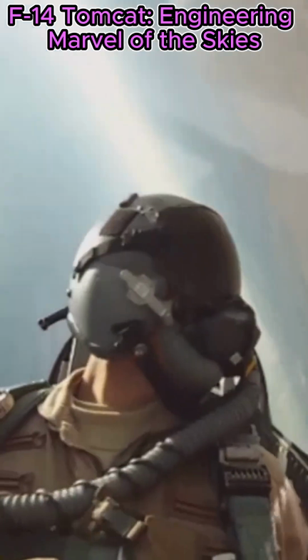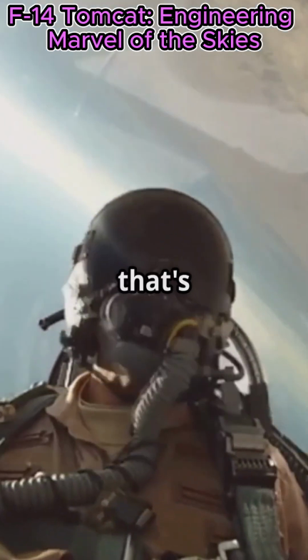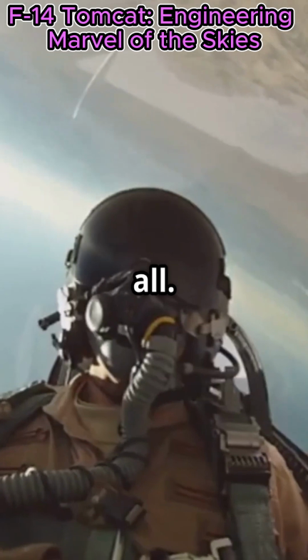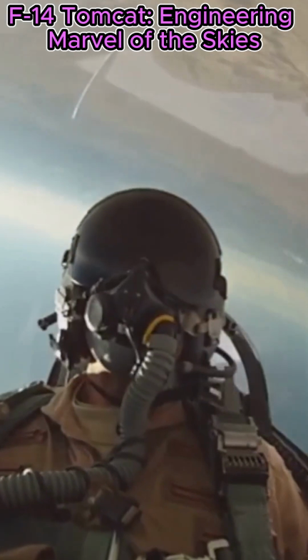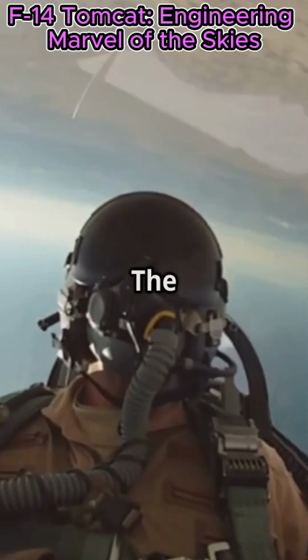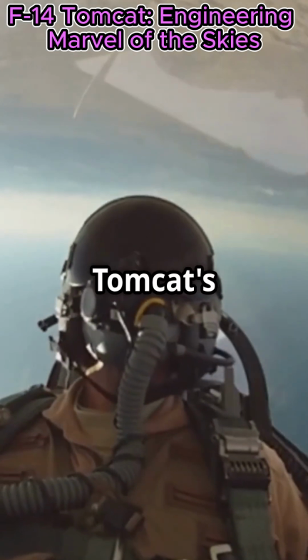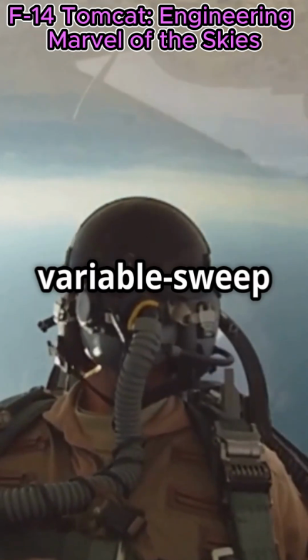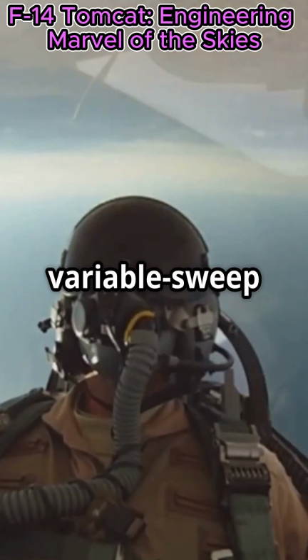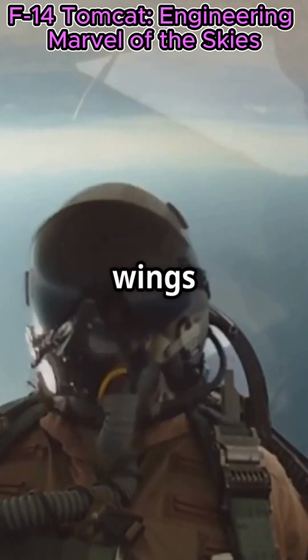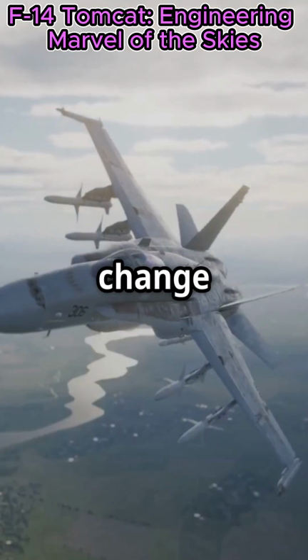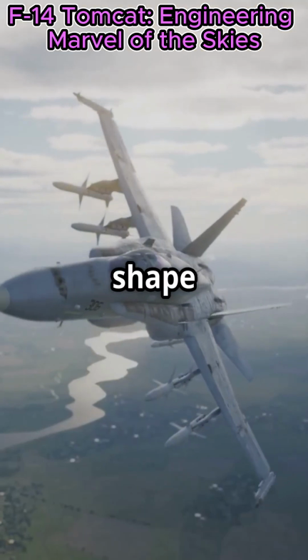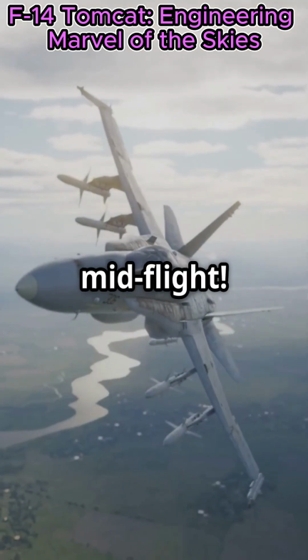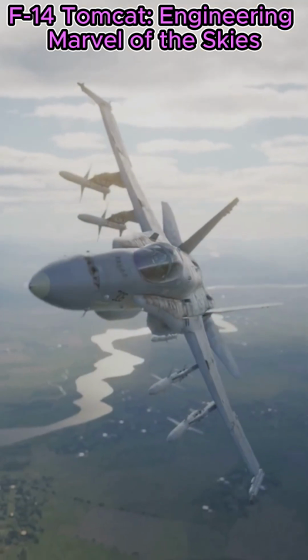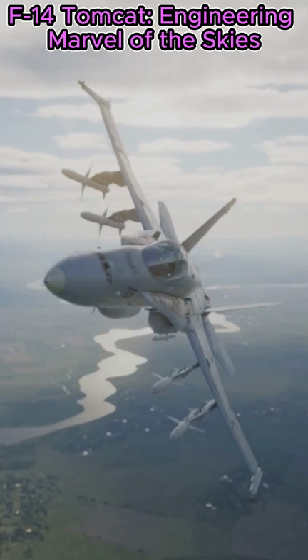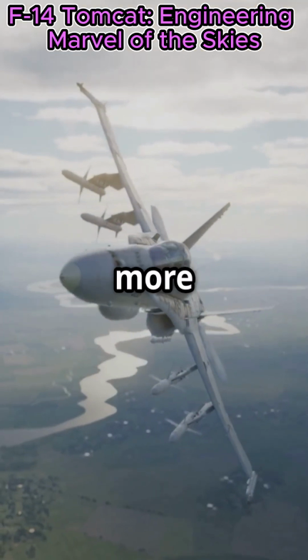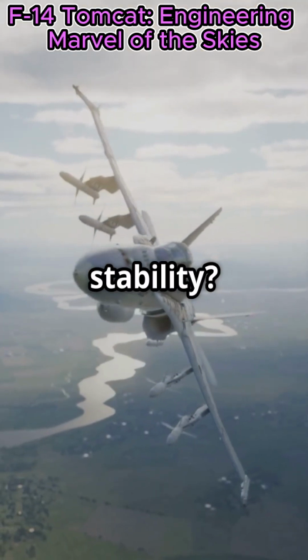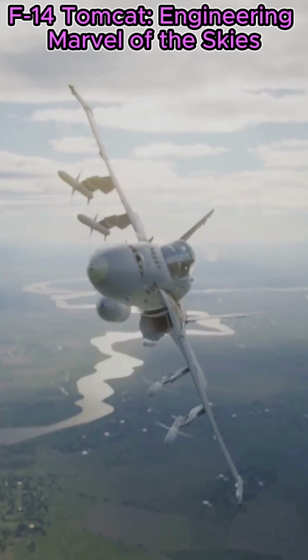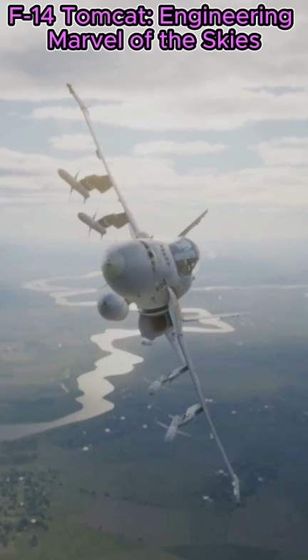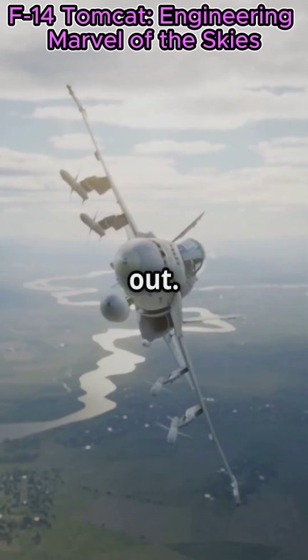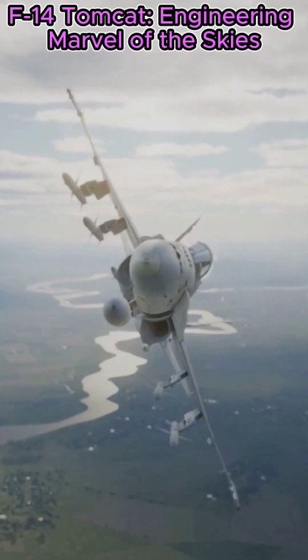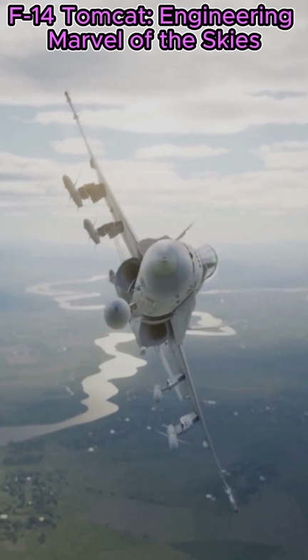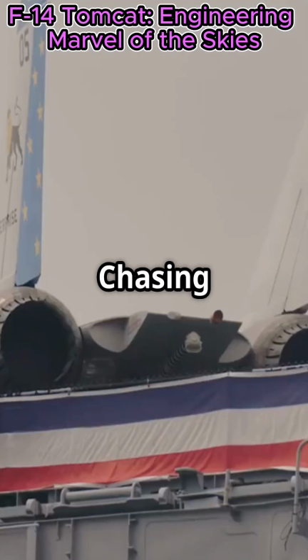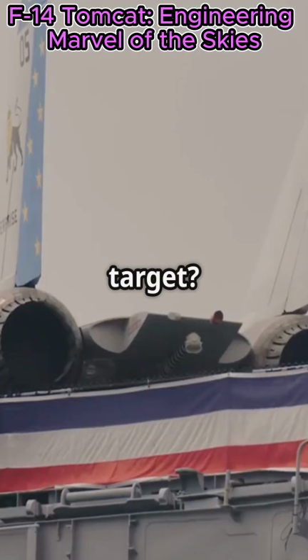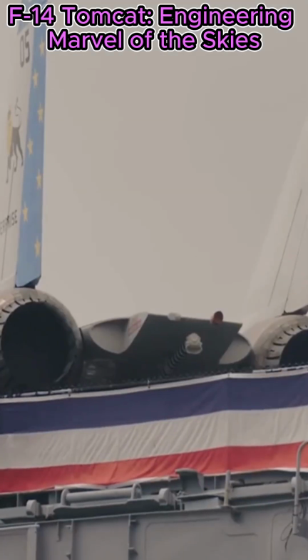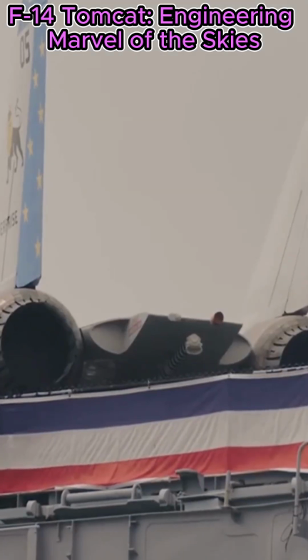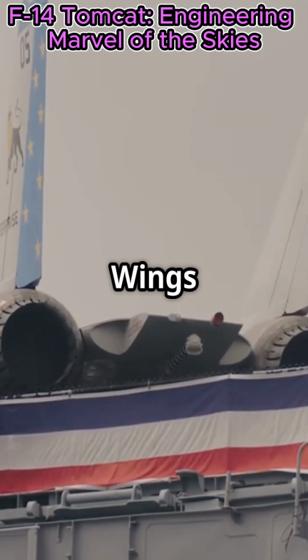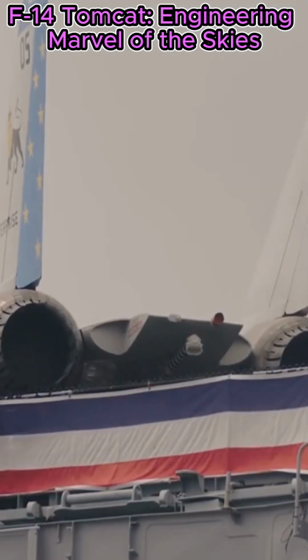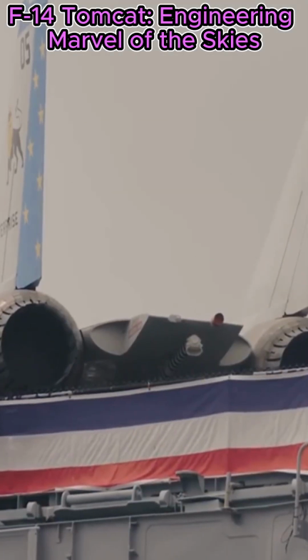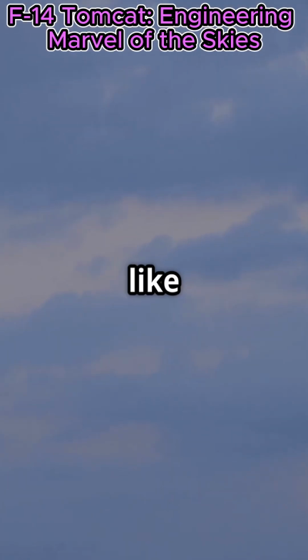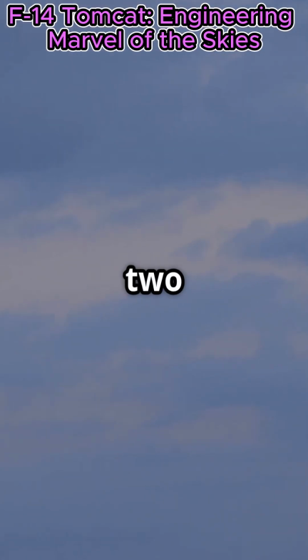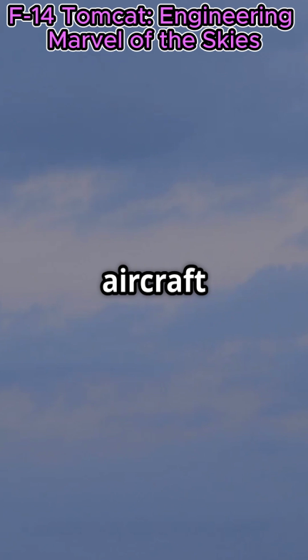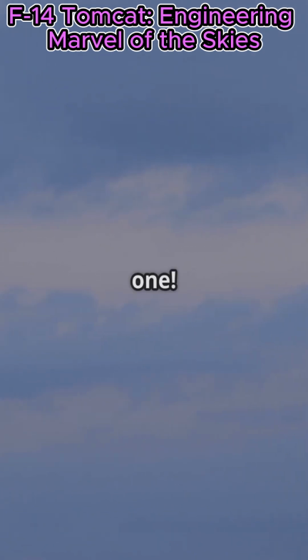But that's not all. The Tomcat's variable sweep wings can change shape mid-flight. Need more stability? Wings out. Chasing down a target? Wings back. It's like having two aircraft in one.